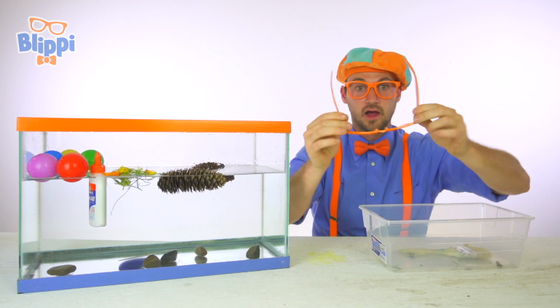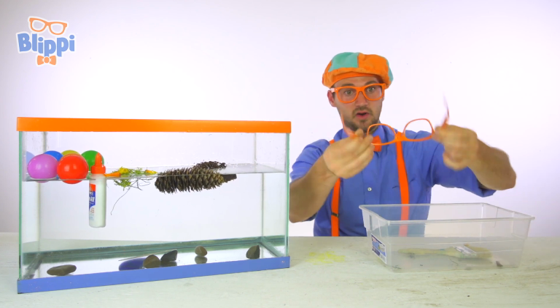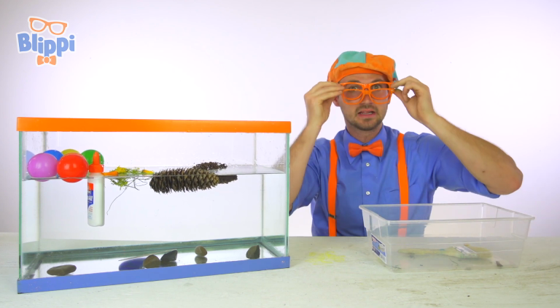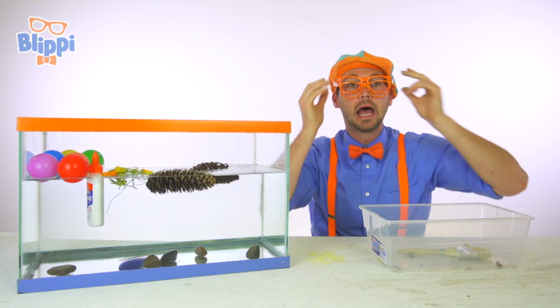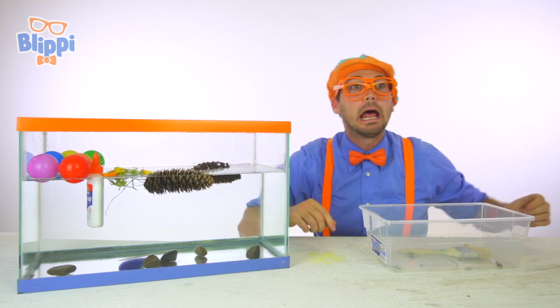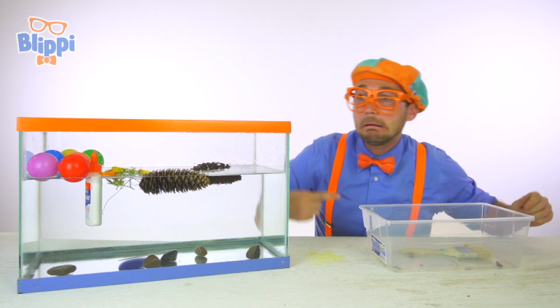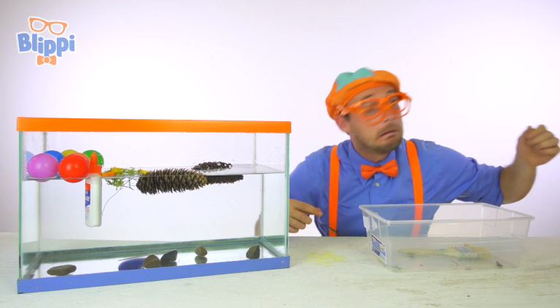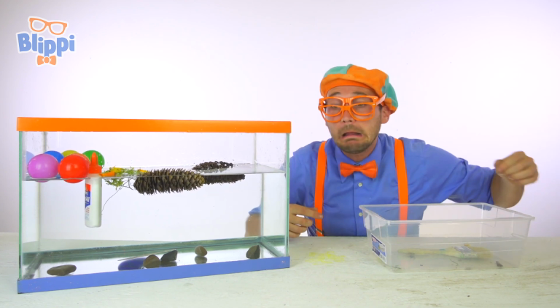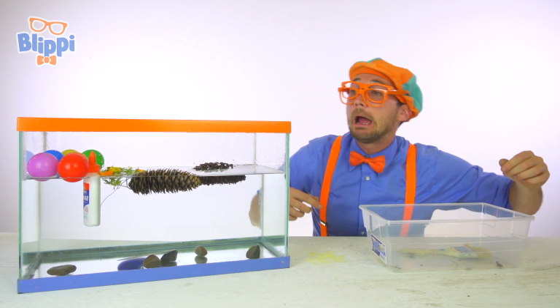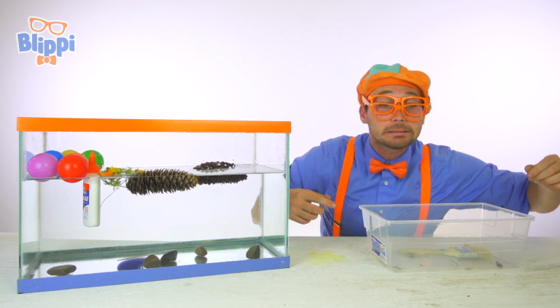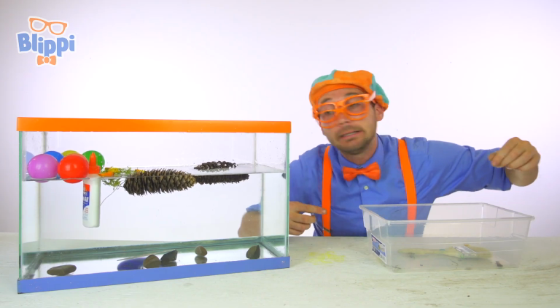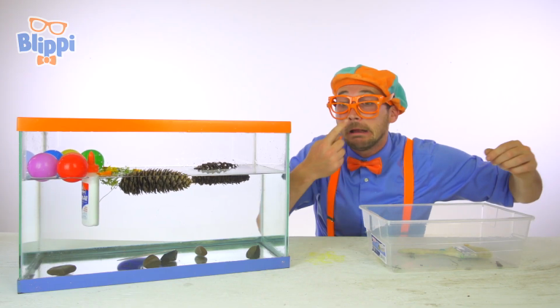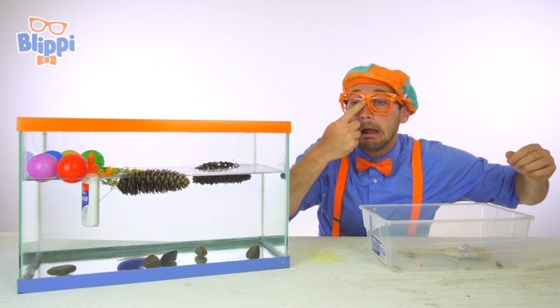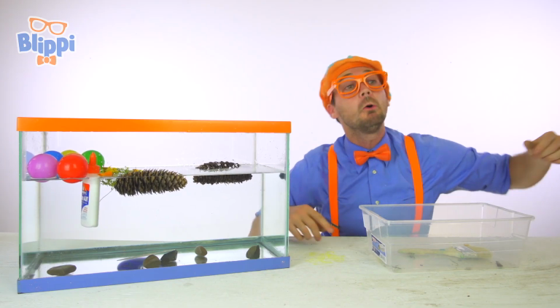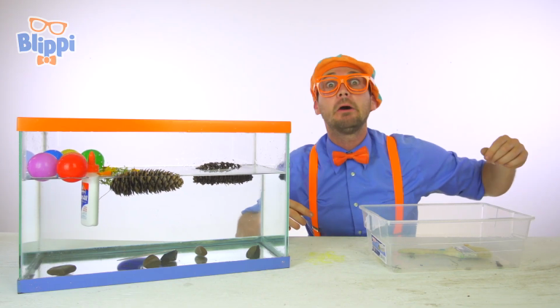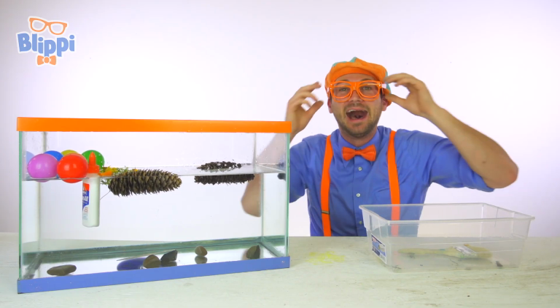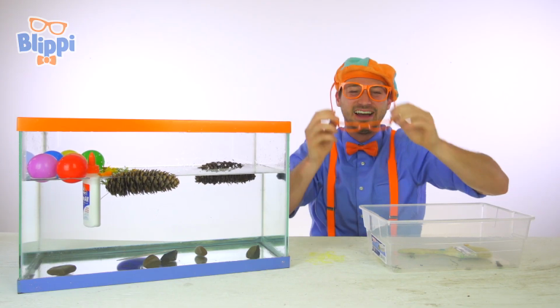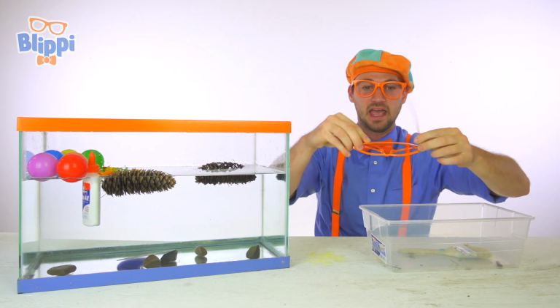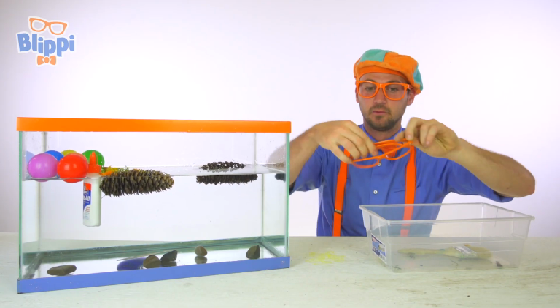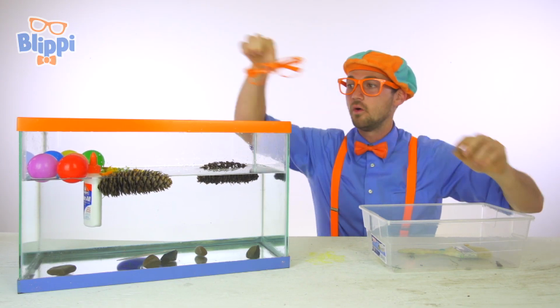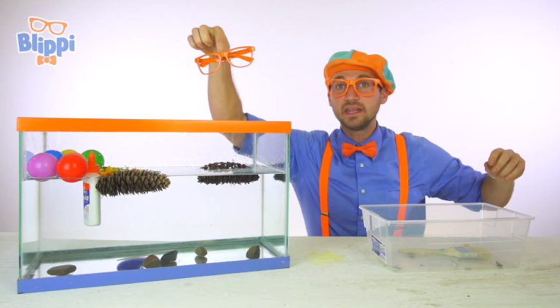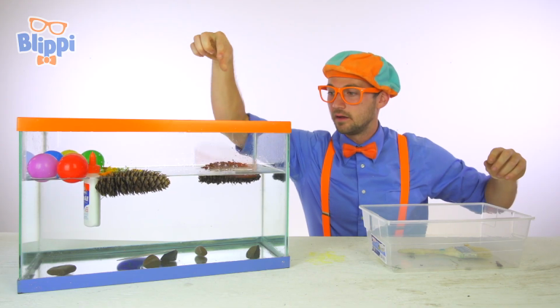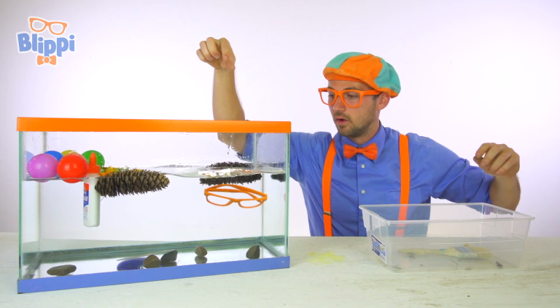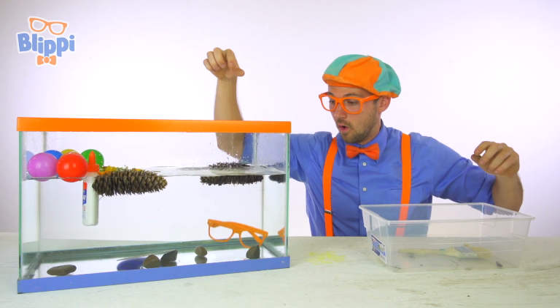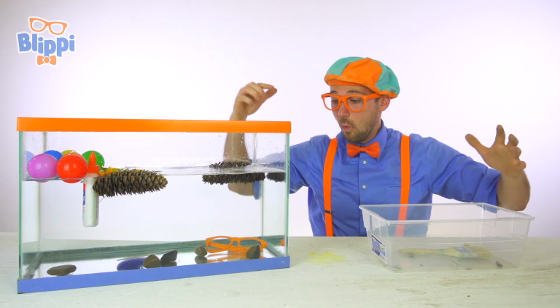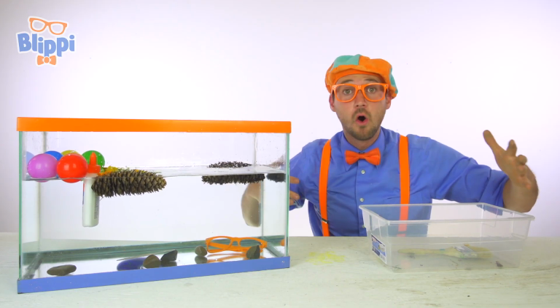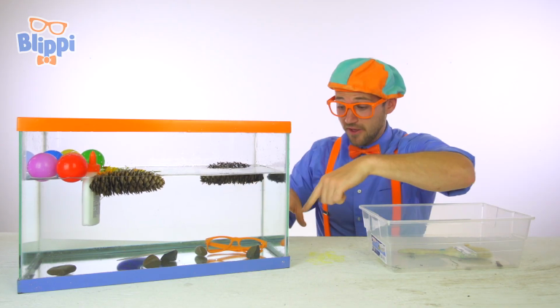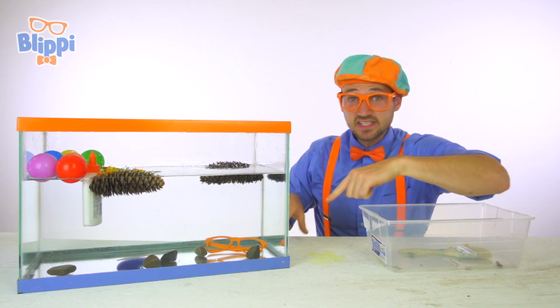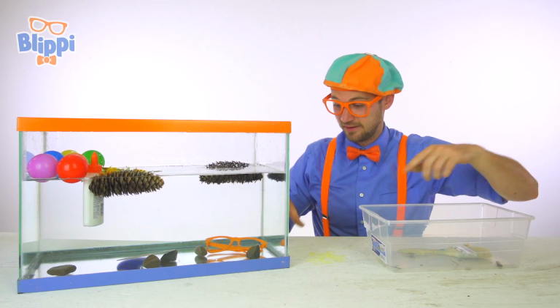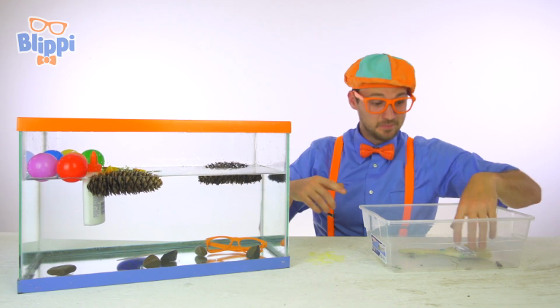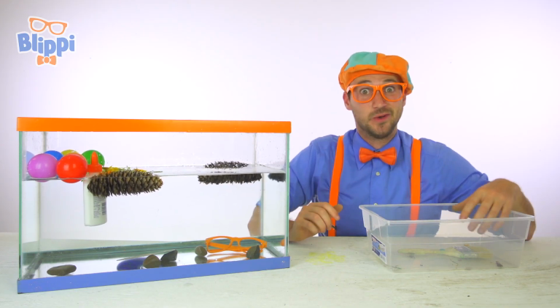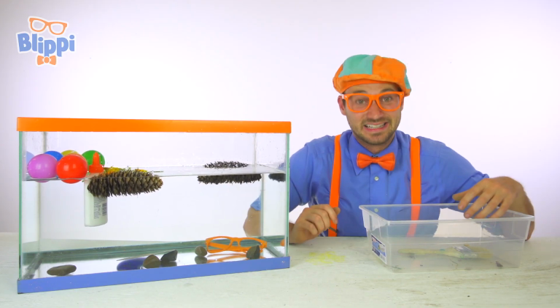Another pair of Blippi glasses — hello! Hello, I can't see. Here we go, ready? Those sink — they must be really dense.